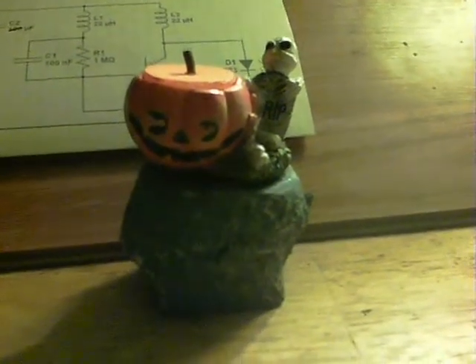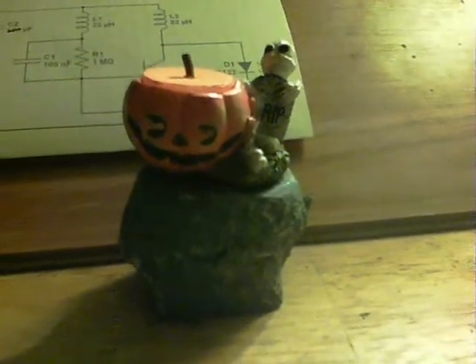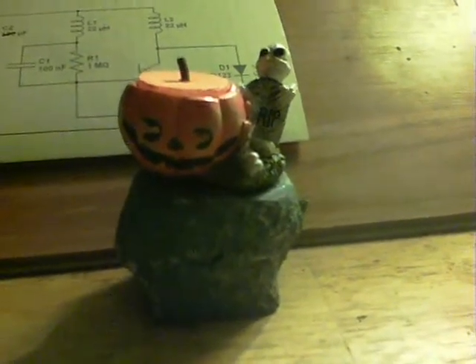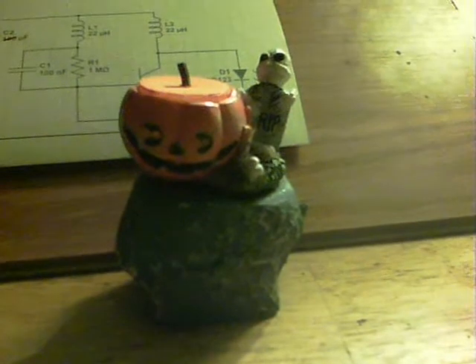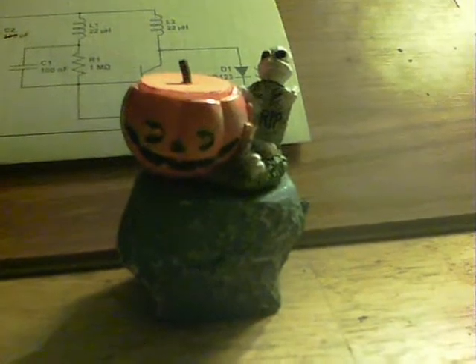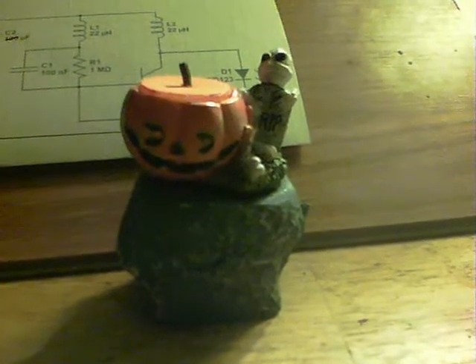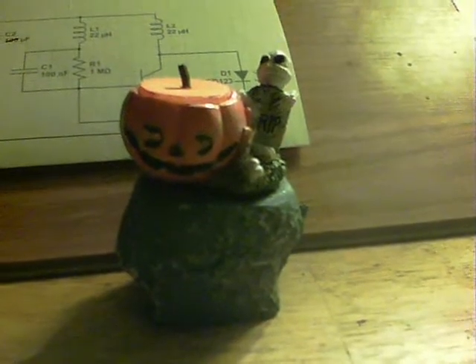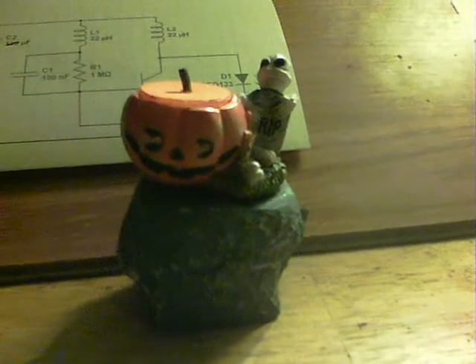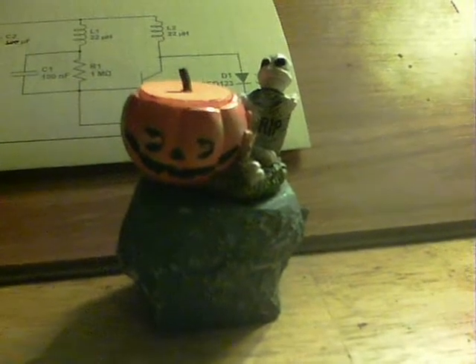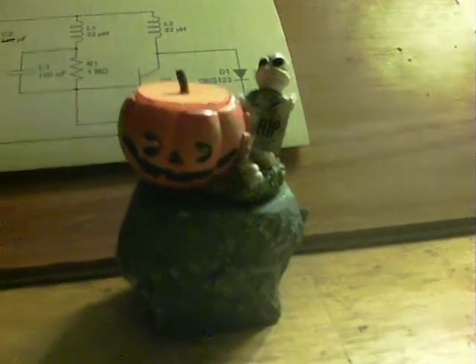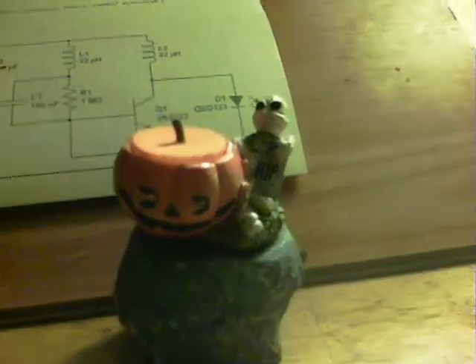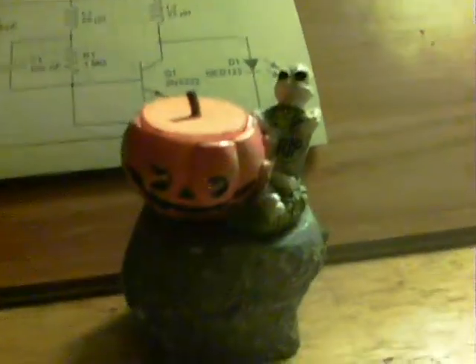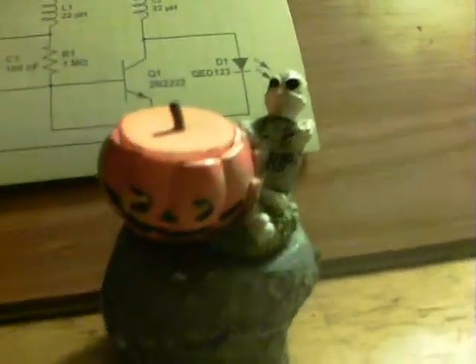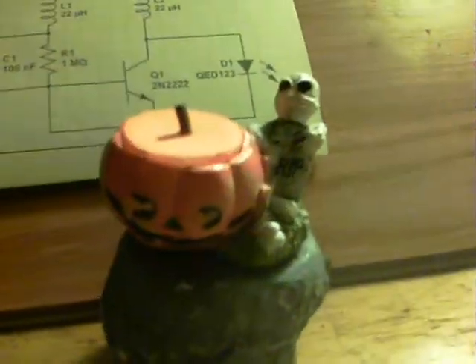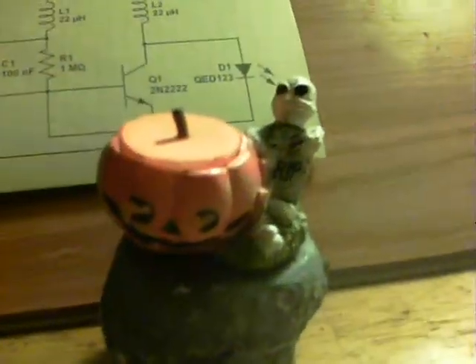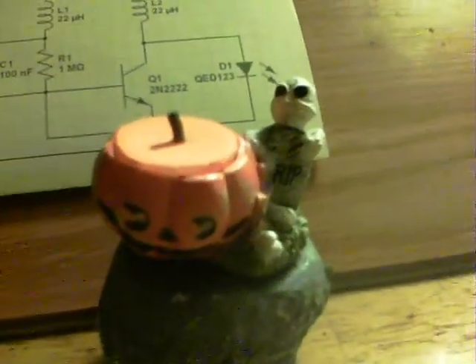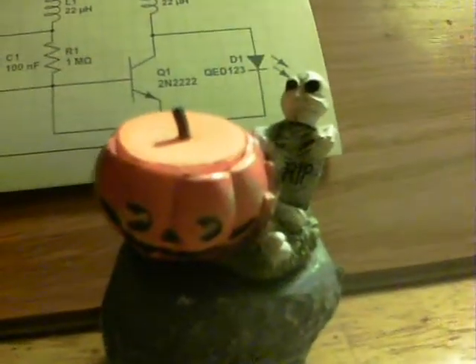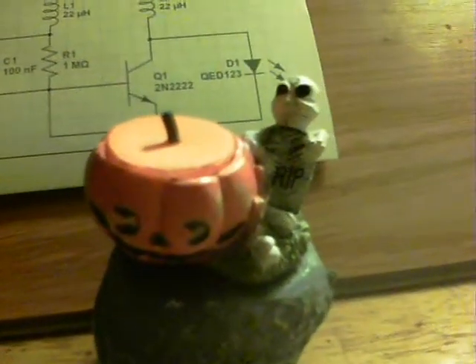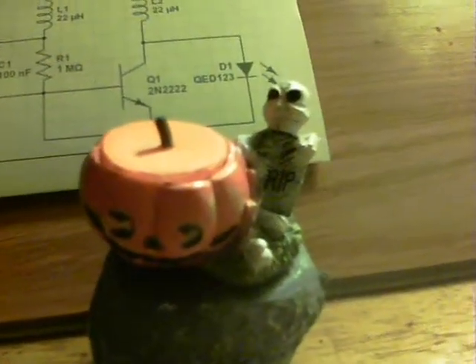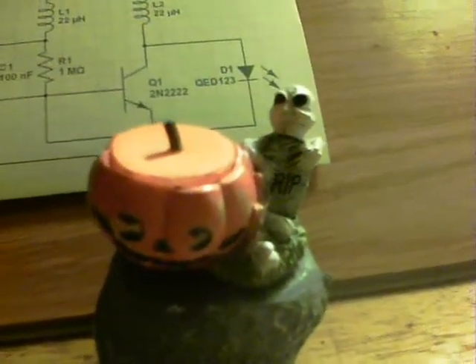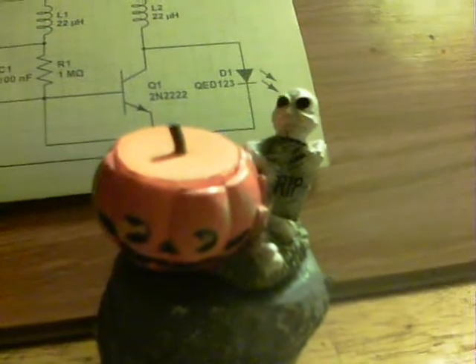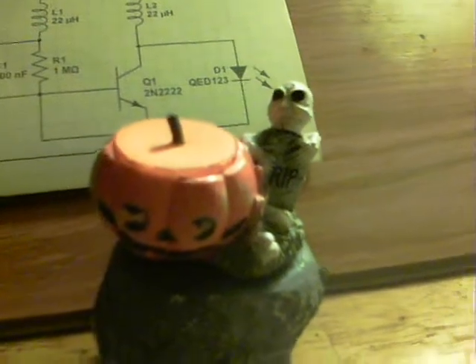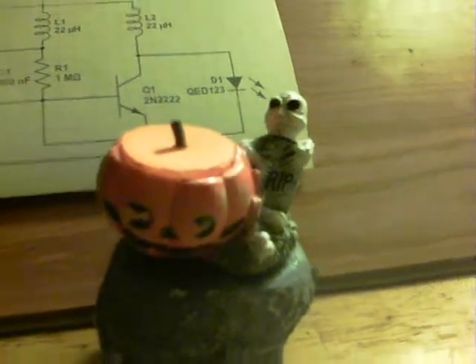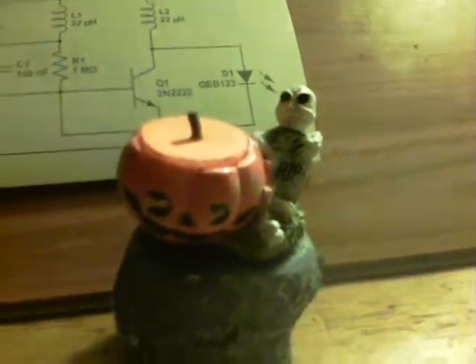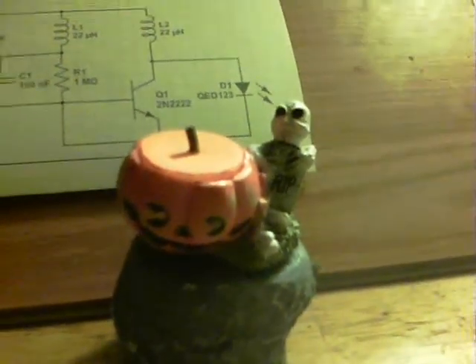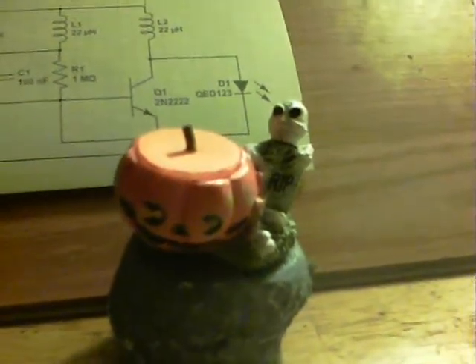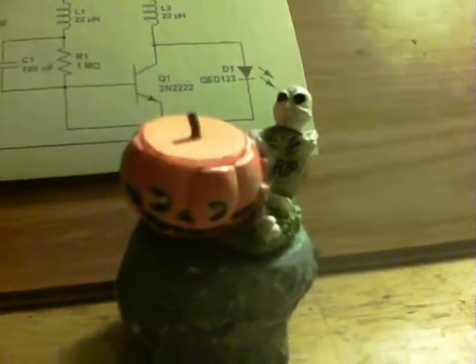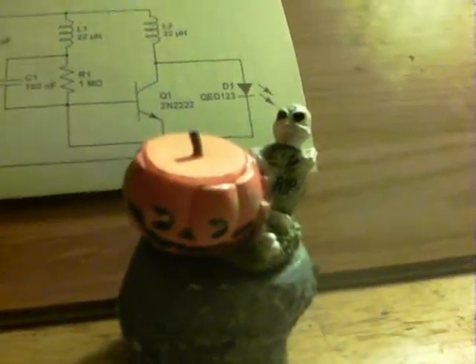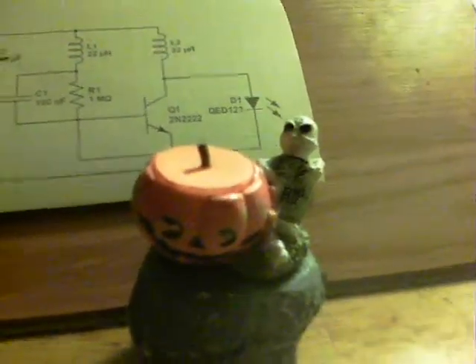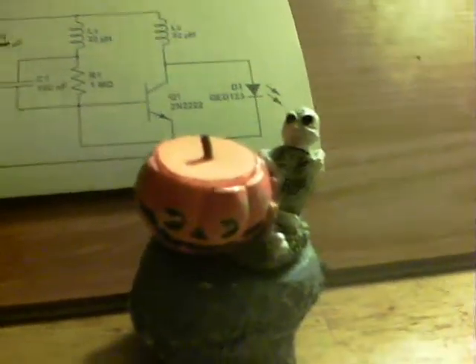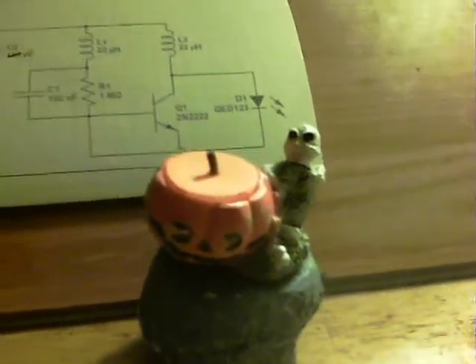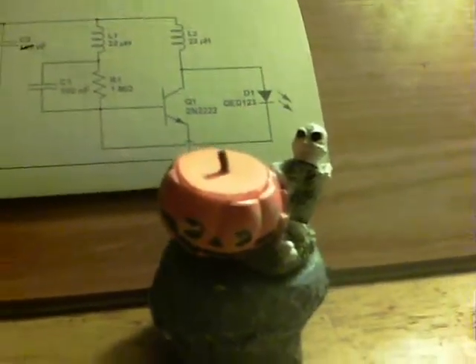Here we have my Halloween project. A nice enough pumpkin with the skeleton there, but let me show you what he does and then I'll explain it.